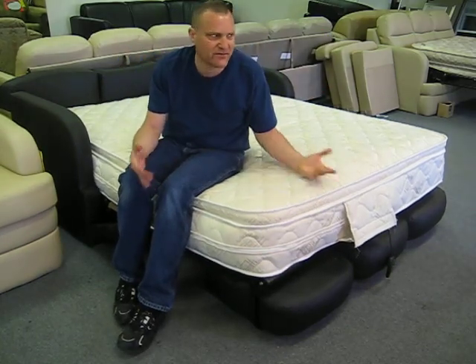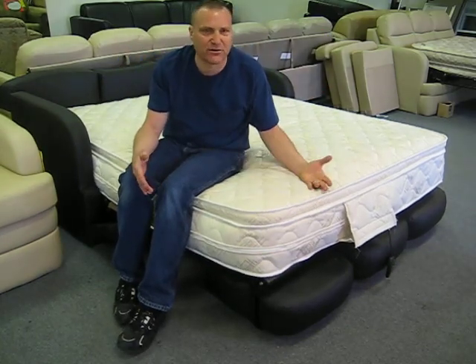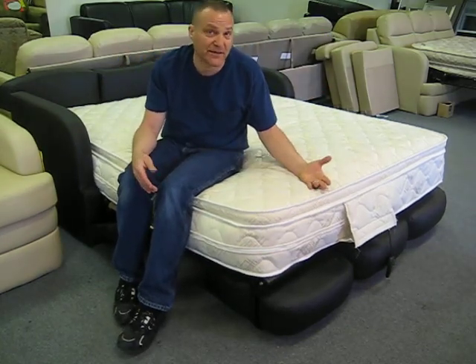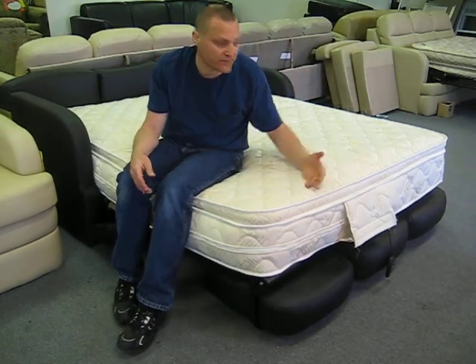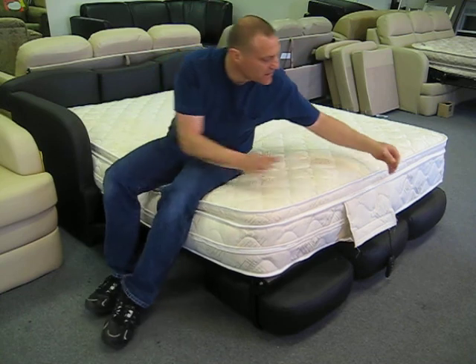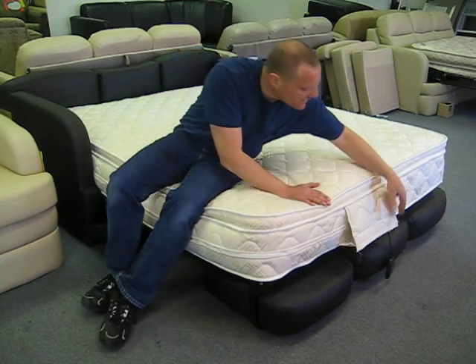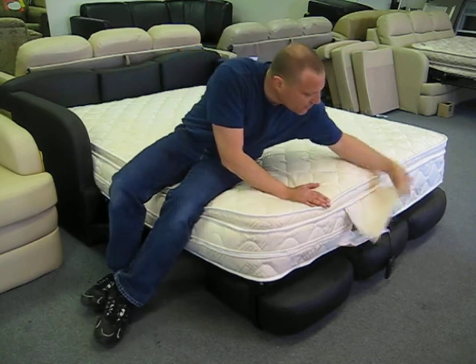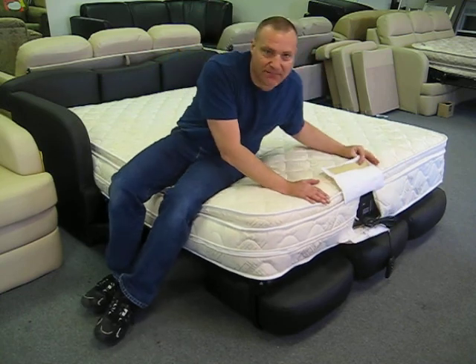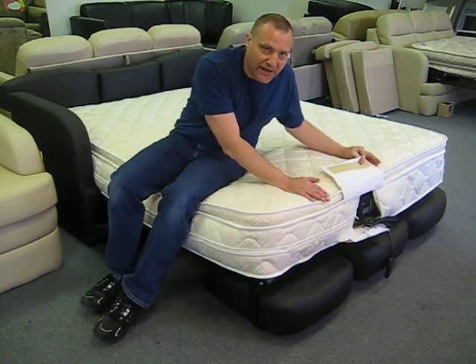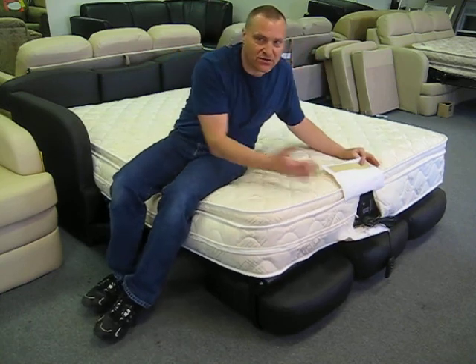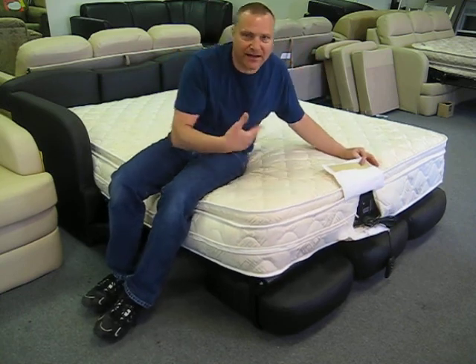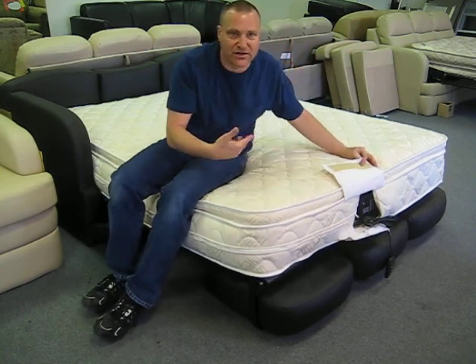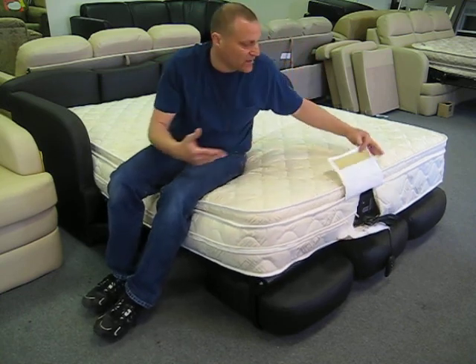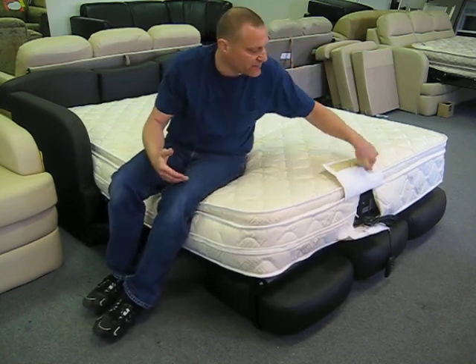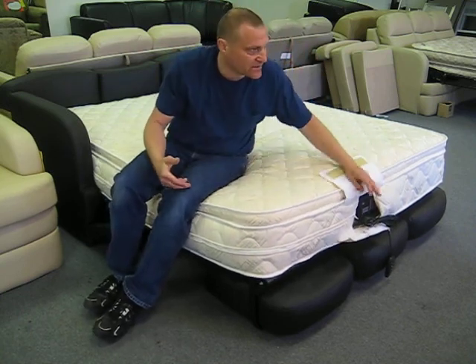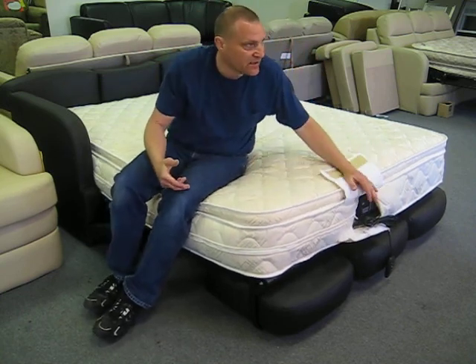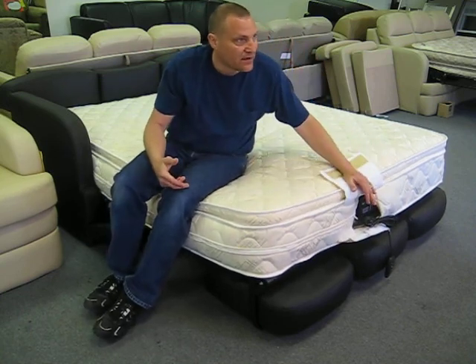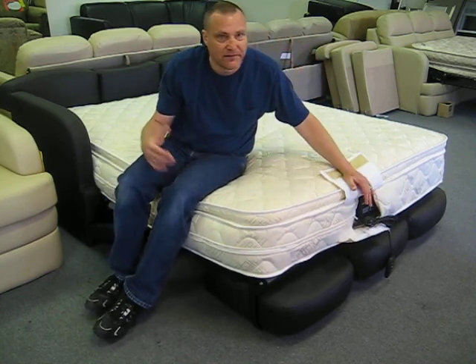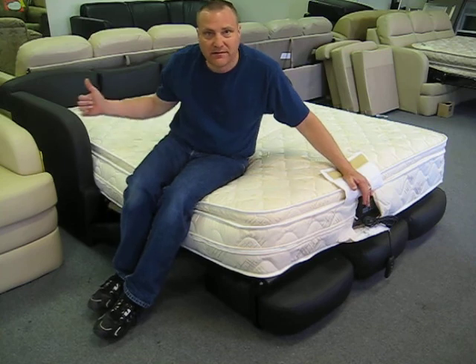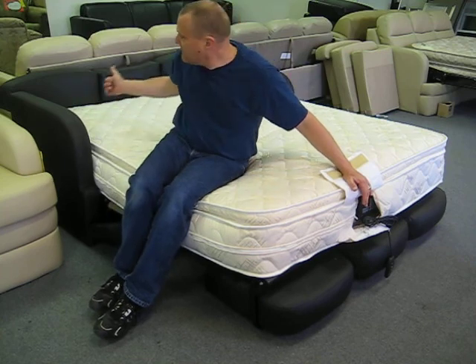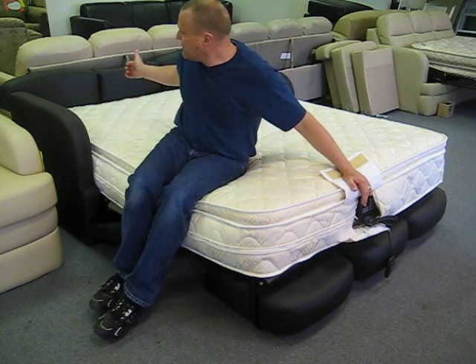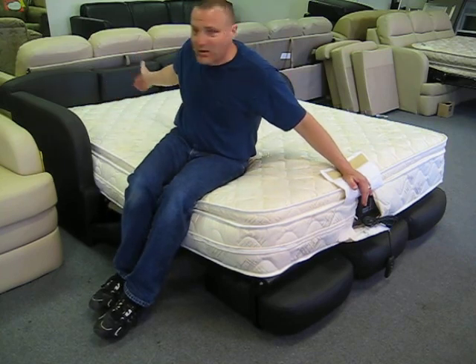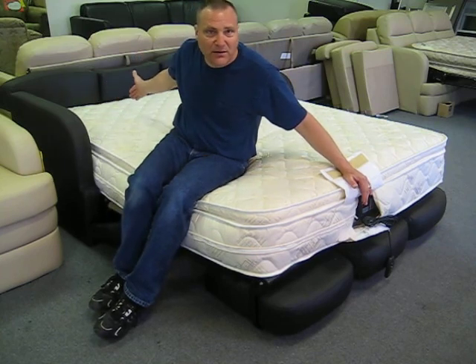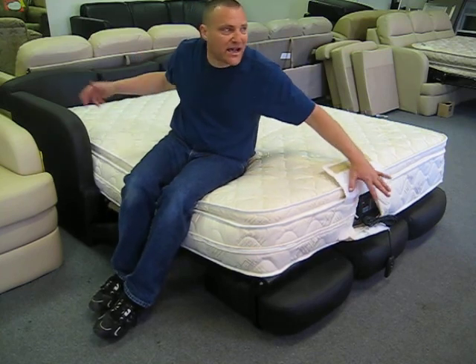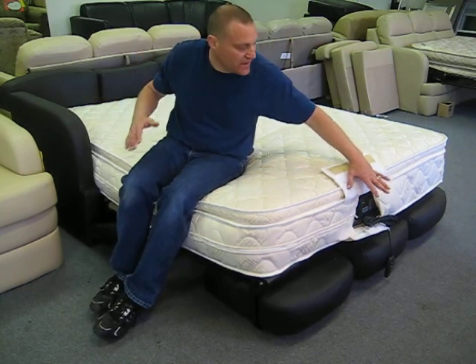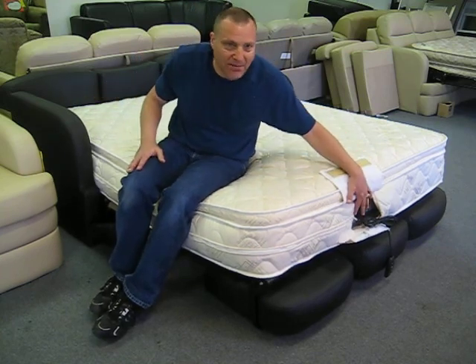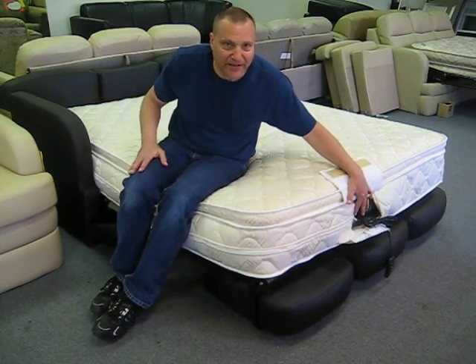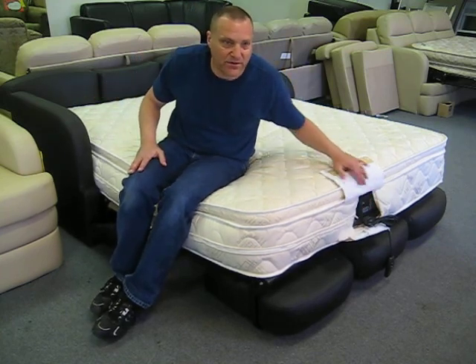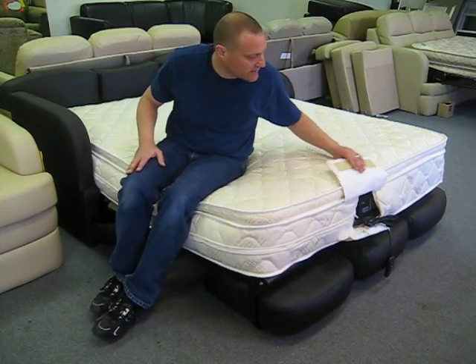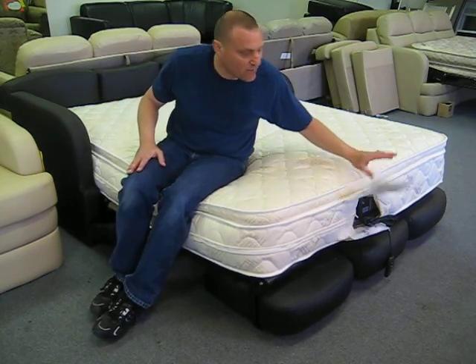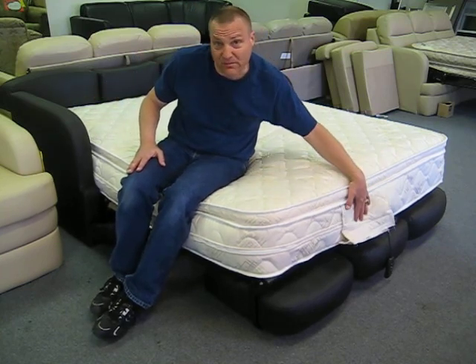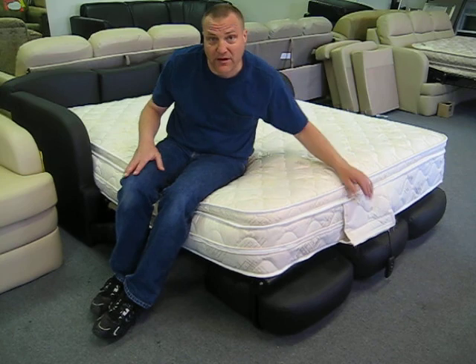It just gives you a better sleeping surface. It's got openings on both ends, so depending on which — if you've got the release on one side, the air pump on the other — you've got openings for both of those.